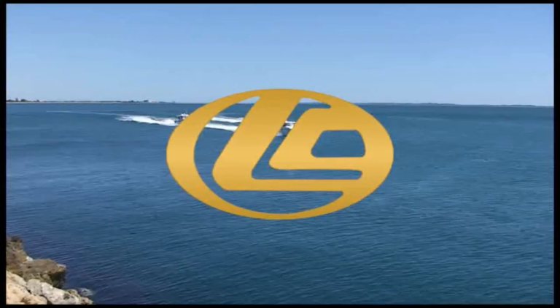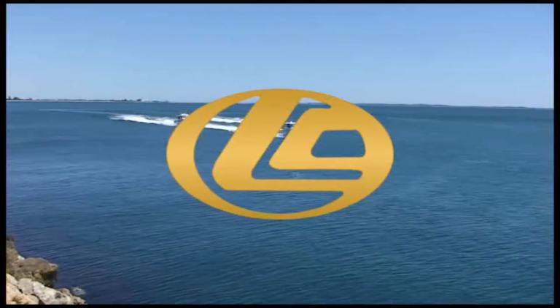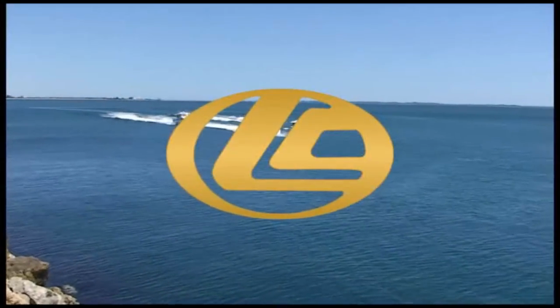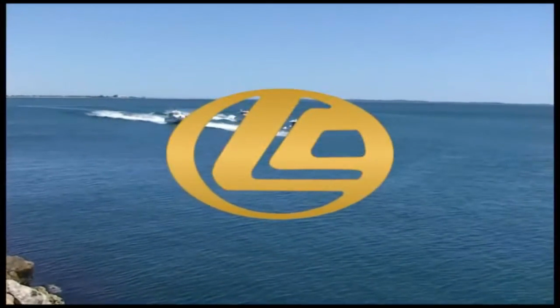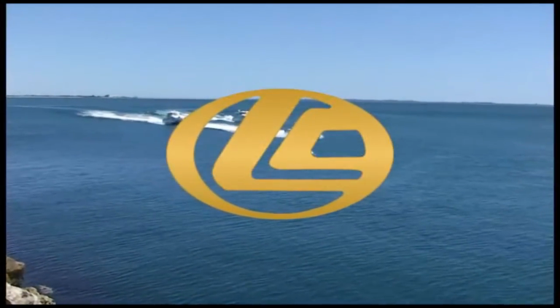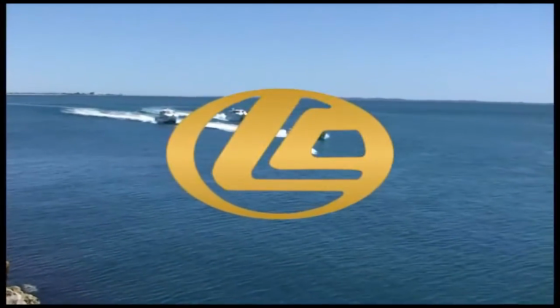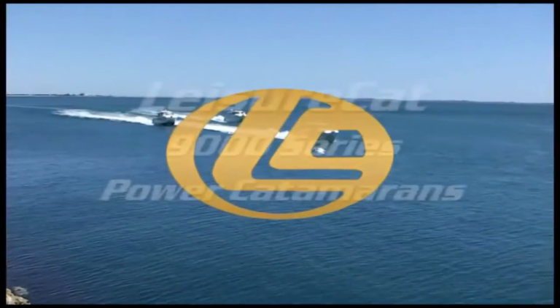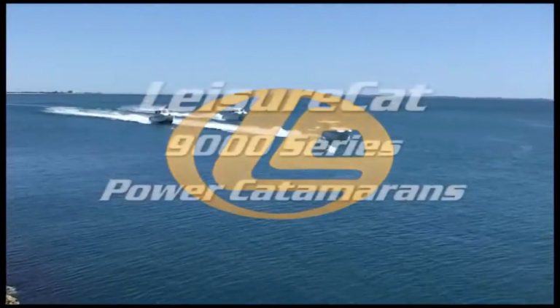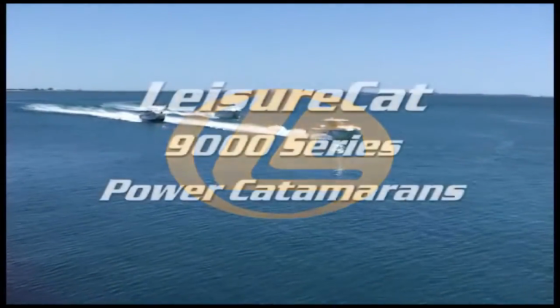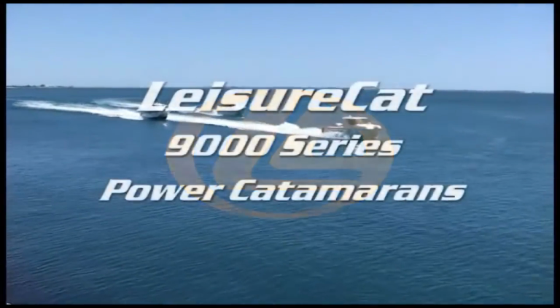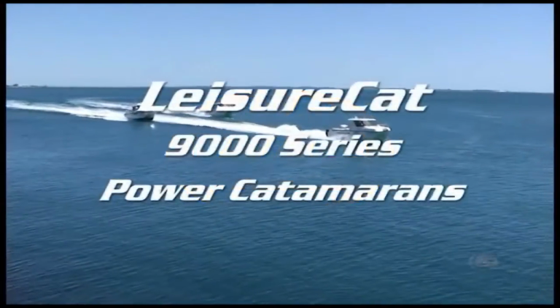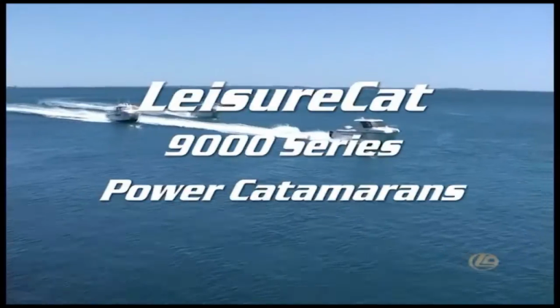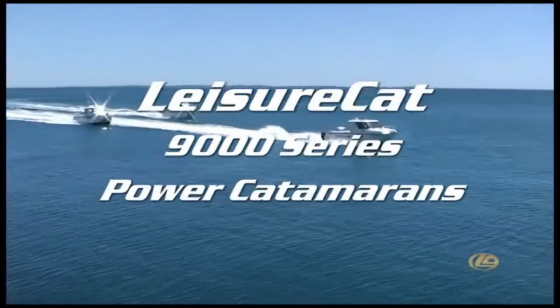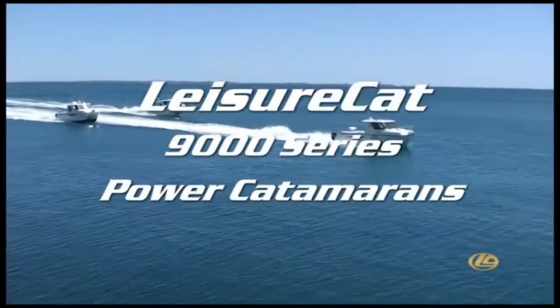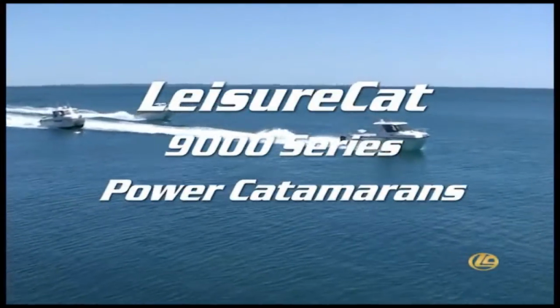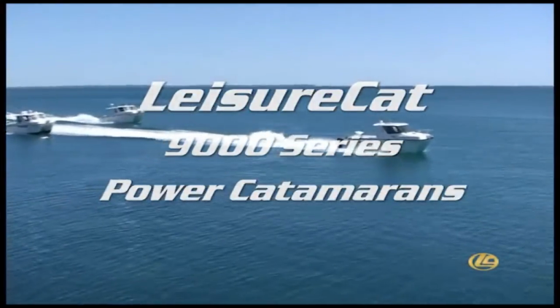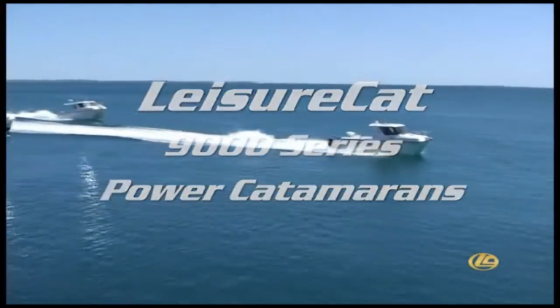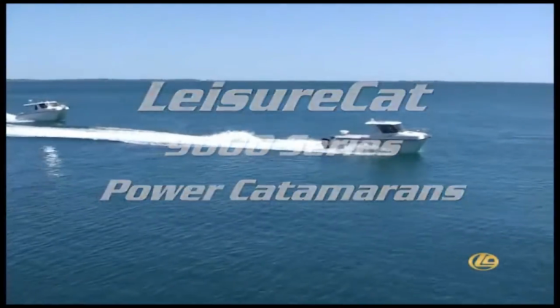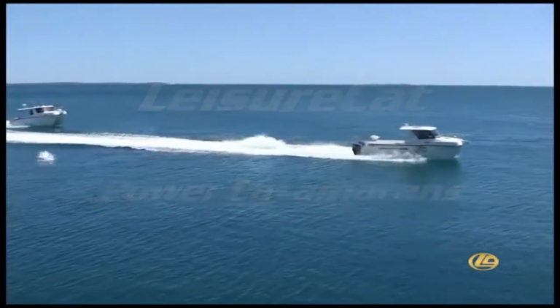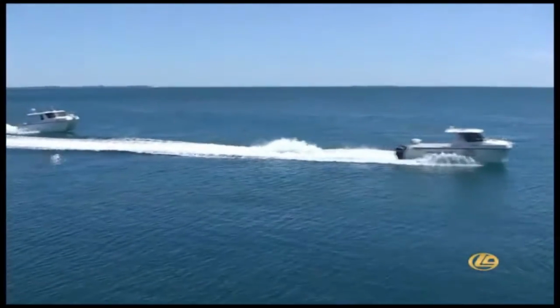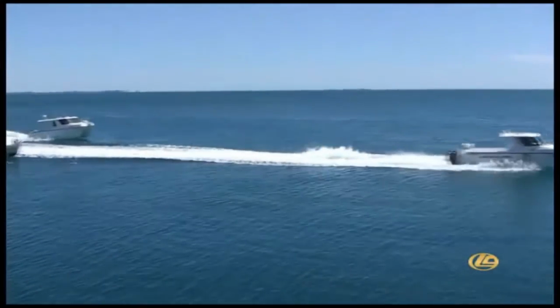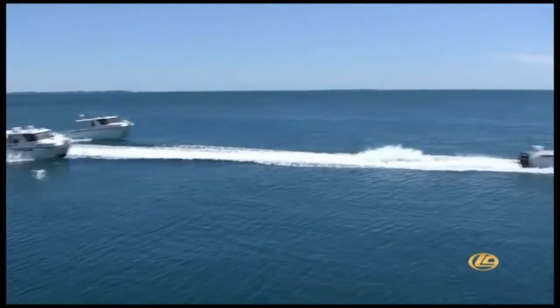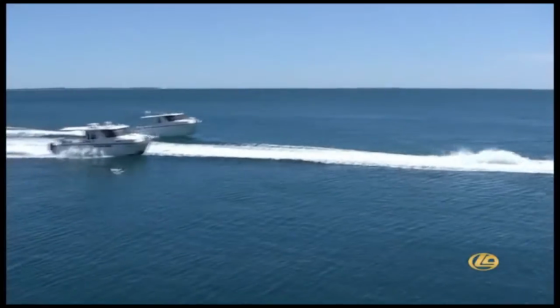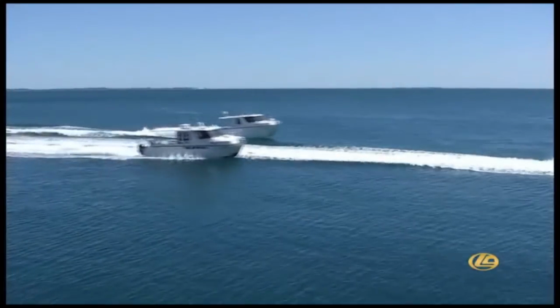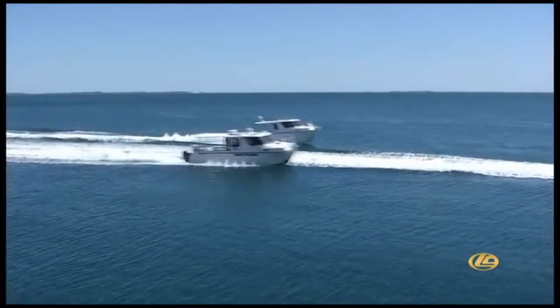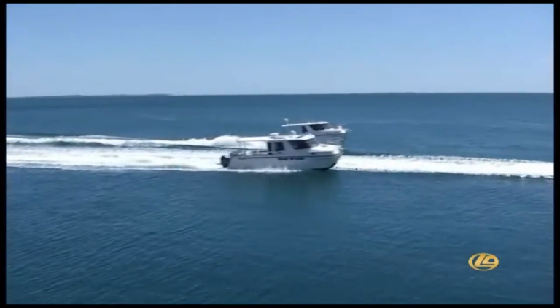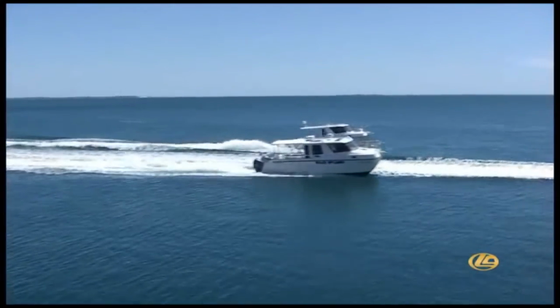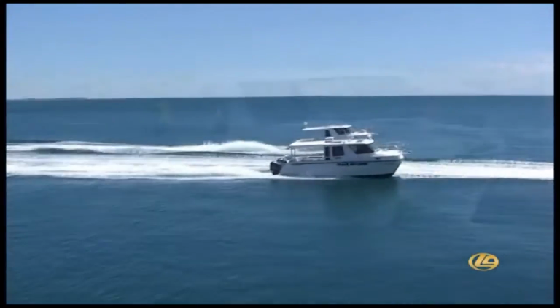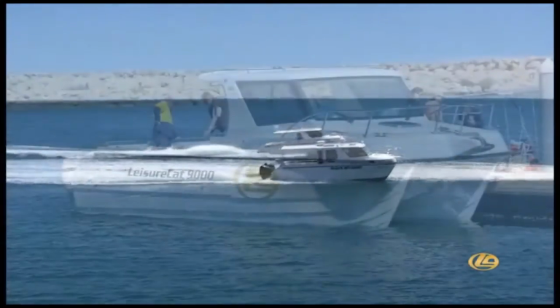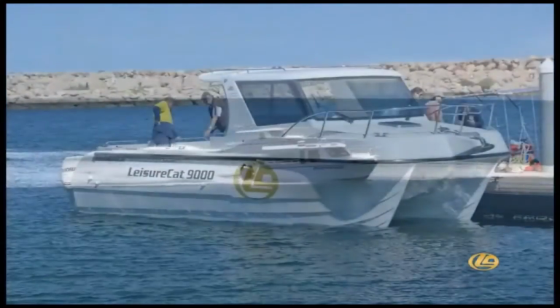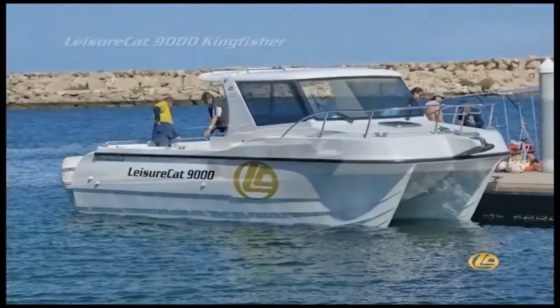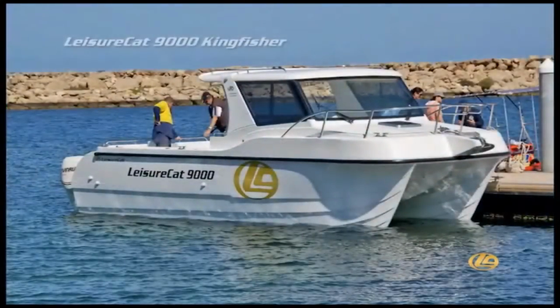The latest Leisure Cat 9000 Series Power Catamarans are a fisherman's dream come true. Their wide hulls and wider beam allow for much greater buoyancy, stability and room for comfort, both for fishing and family.